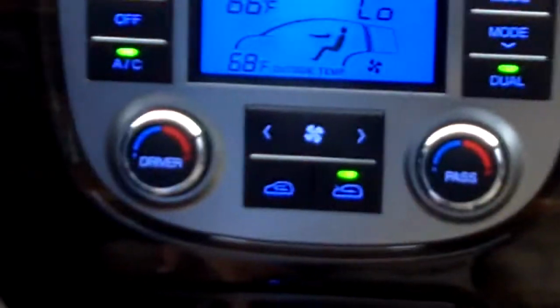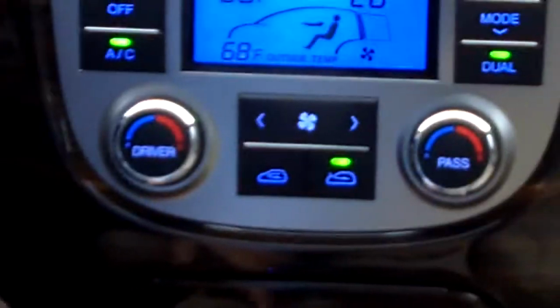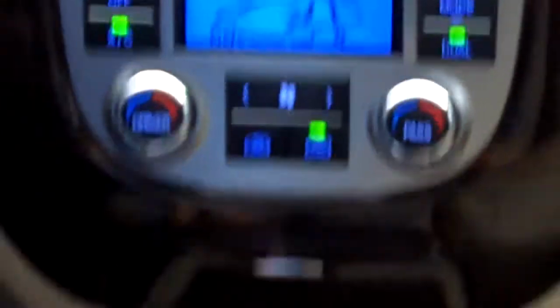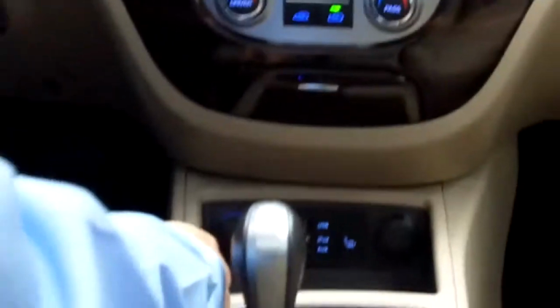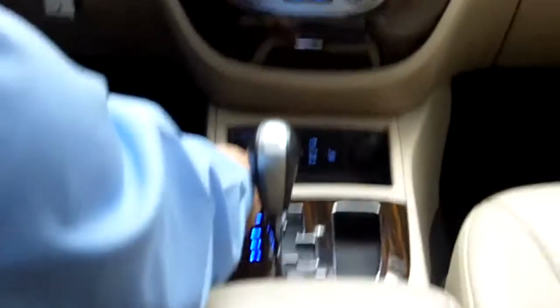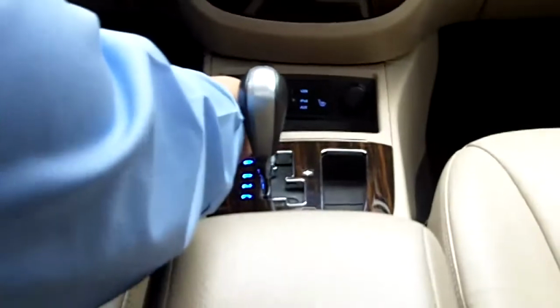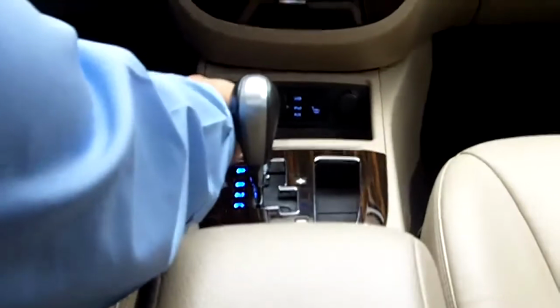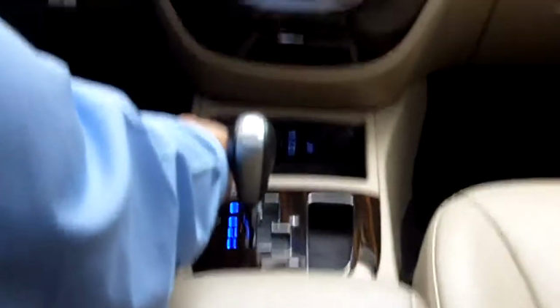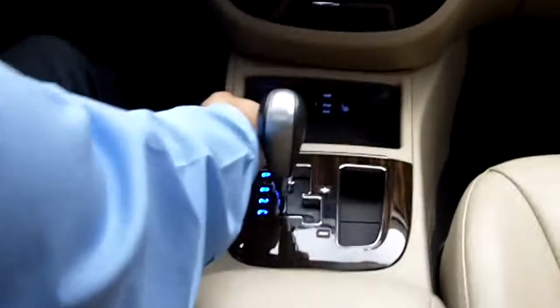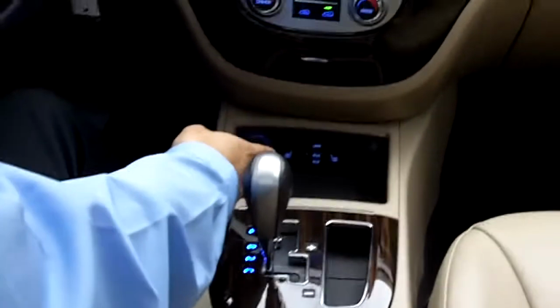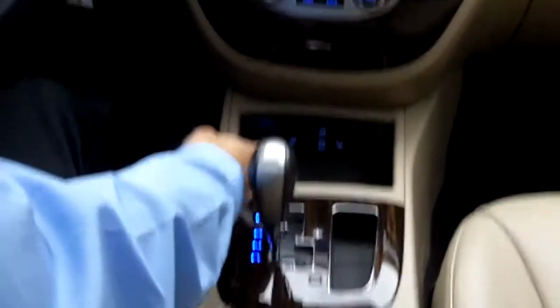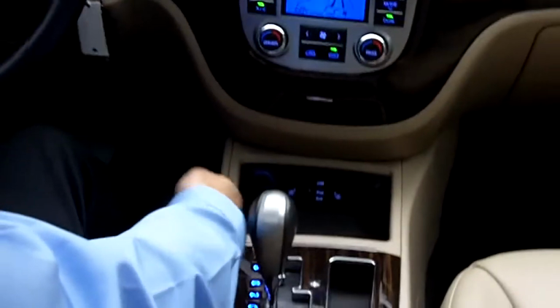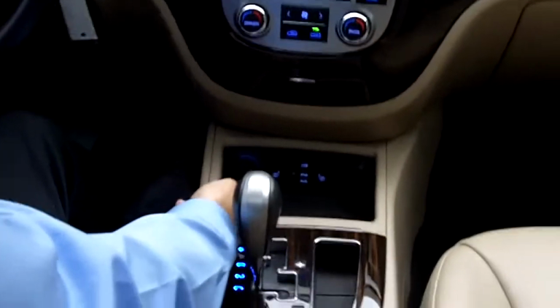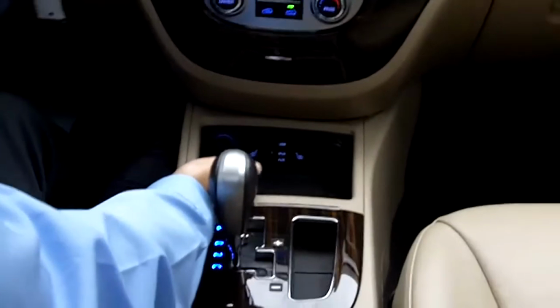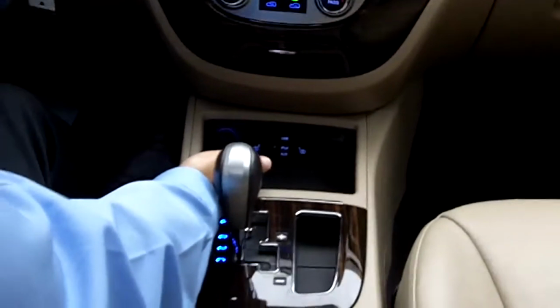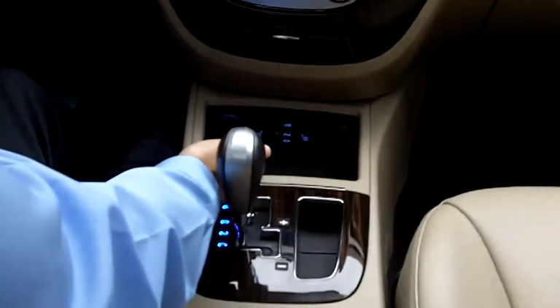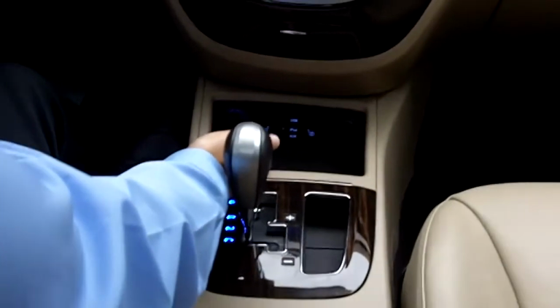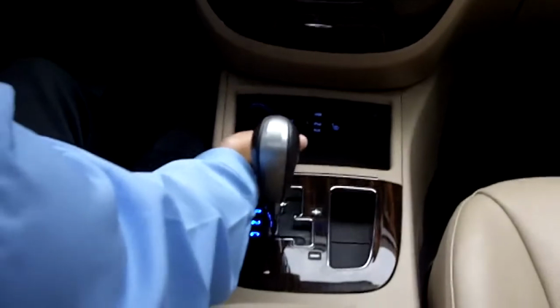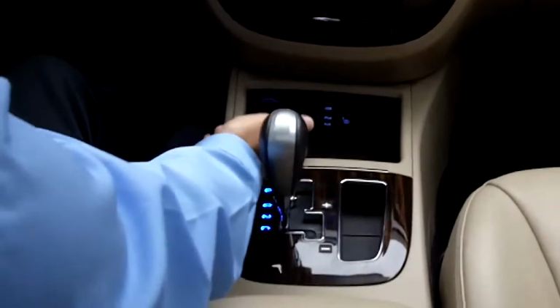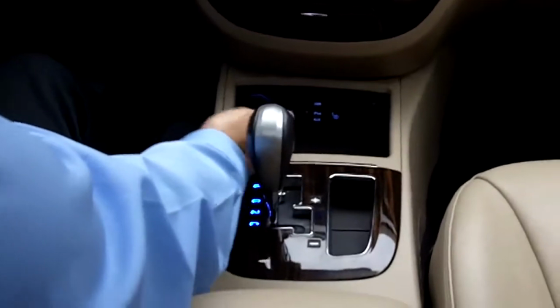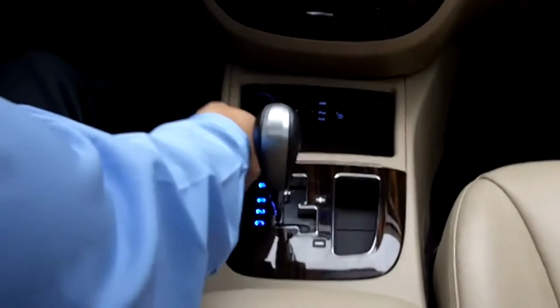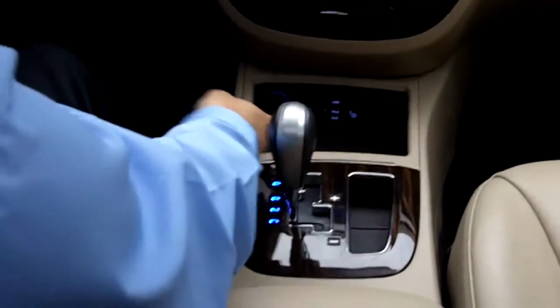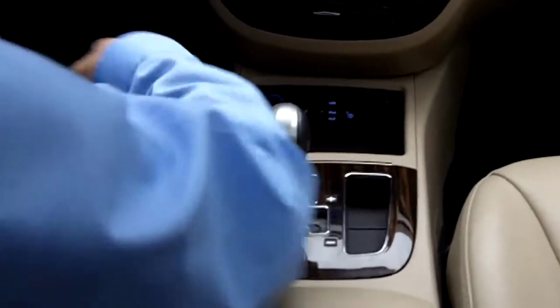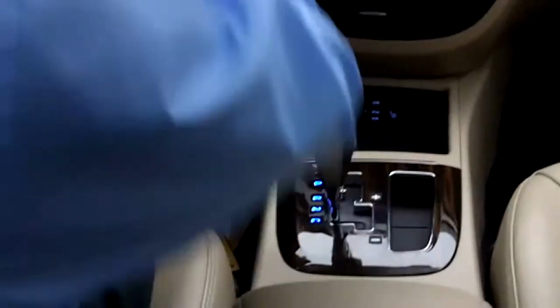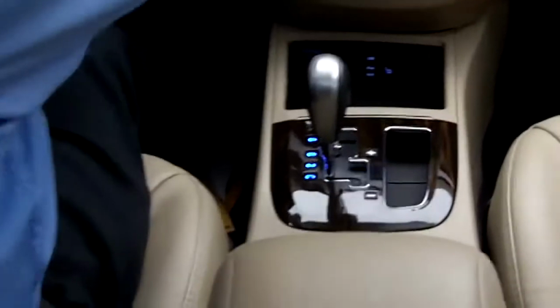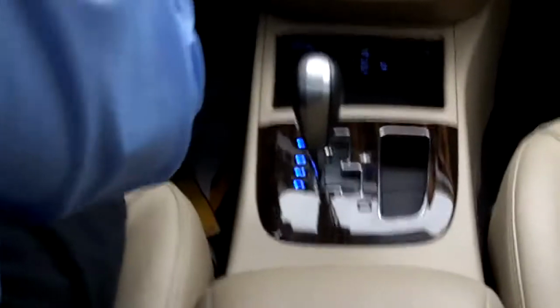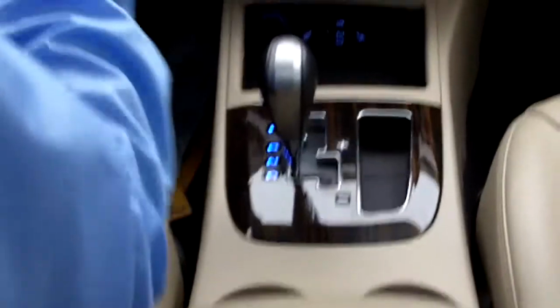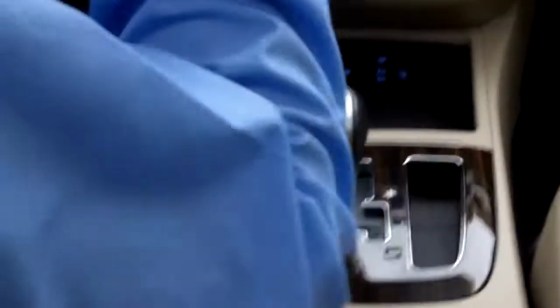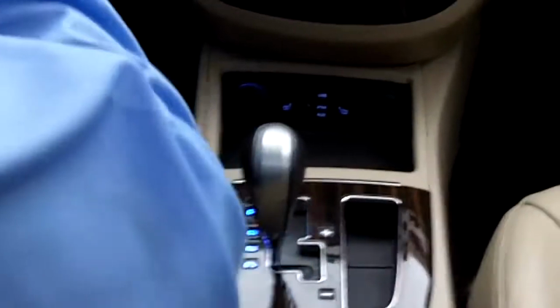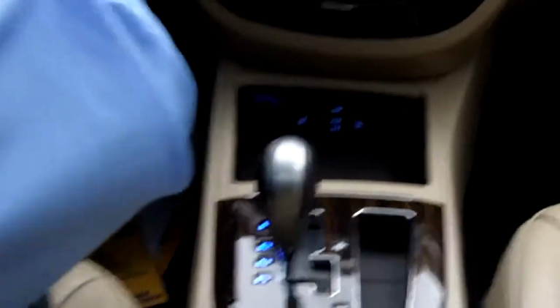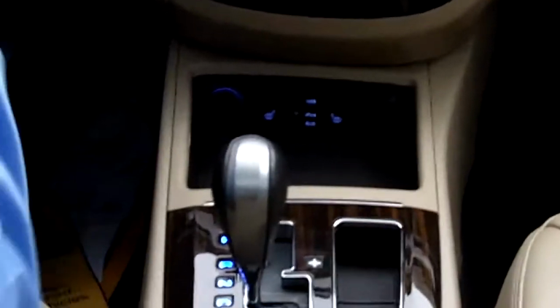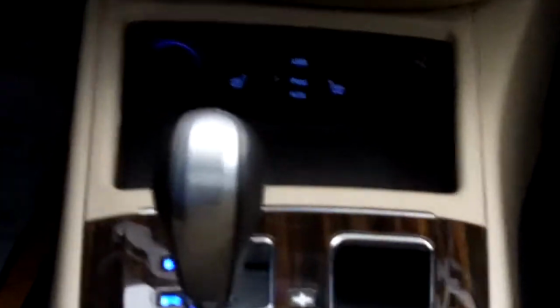Down here below, we have two charger plug-ins as well as the USB iPod connections where you can plug in the auxiliary cables and the iPods. They also have the heated seats, and this car is equipped with a sunroof as well.